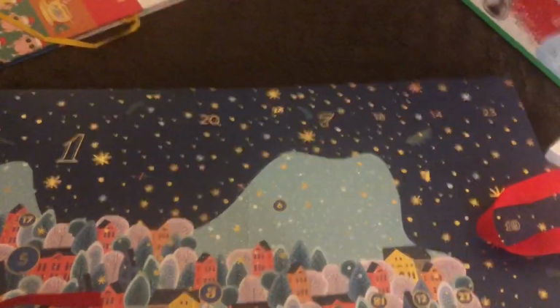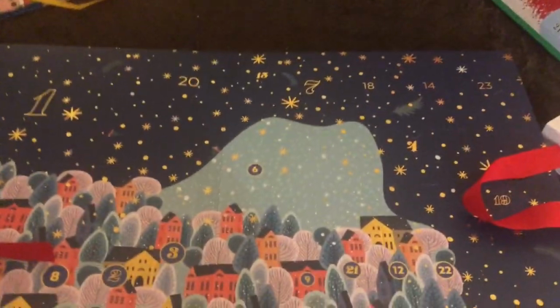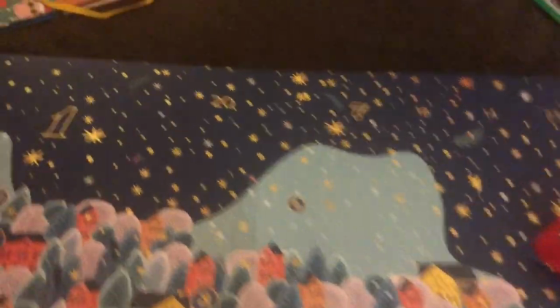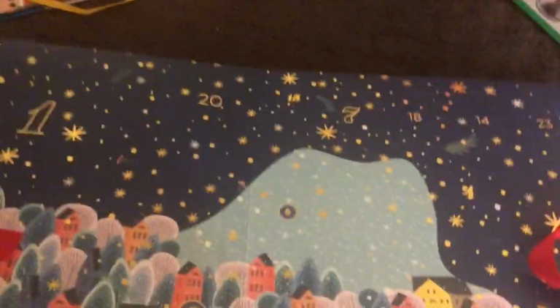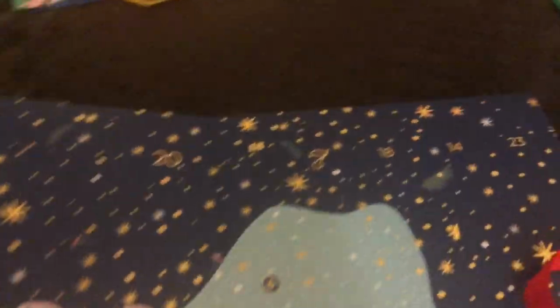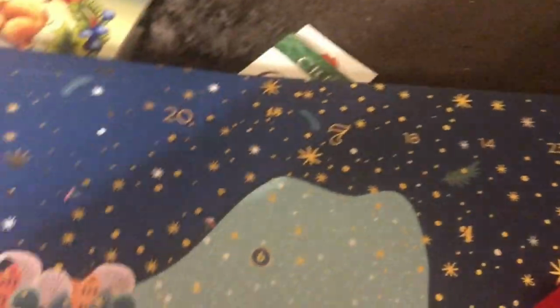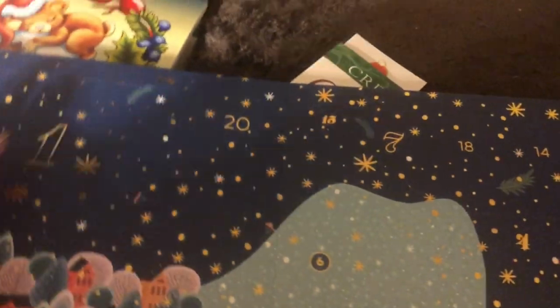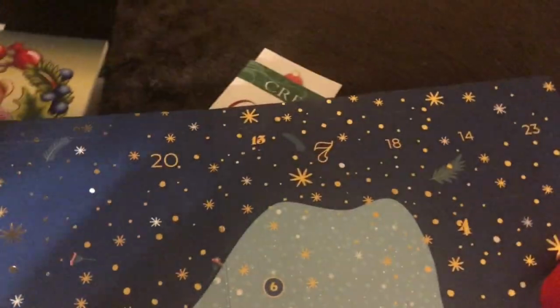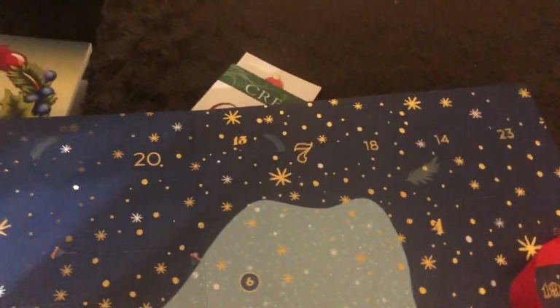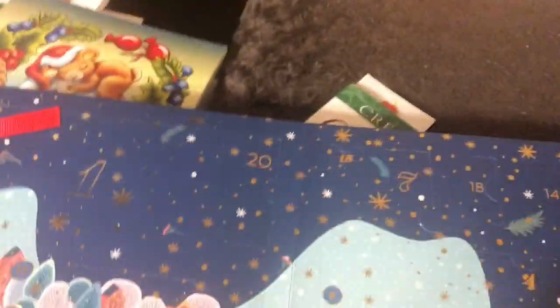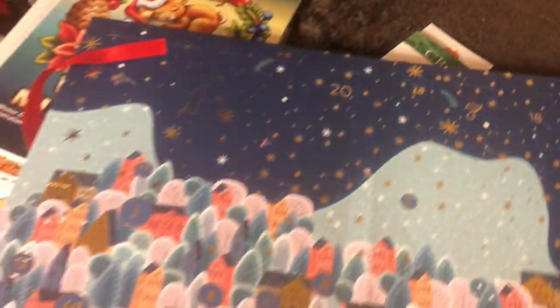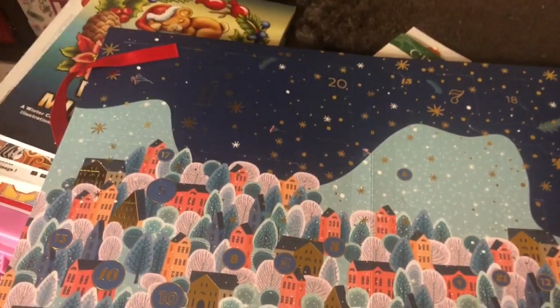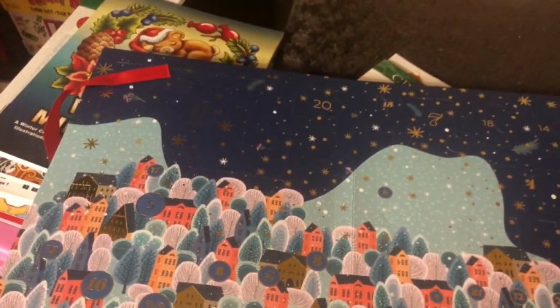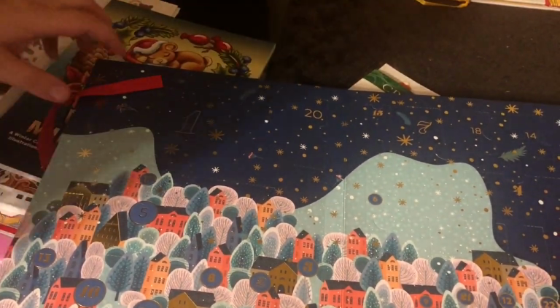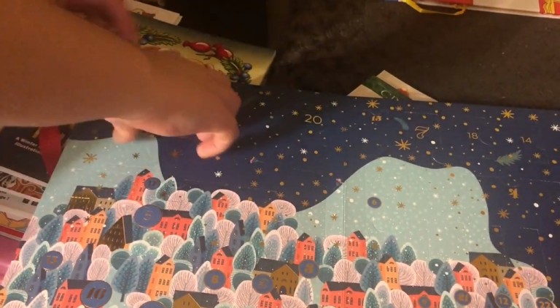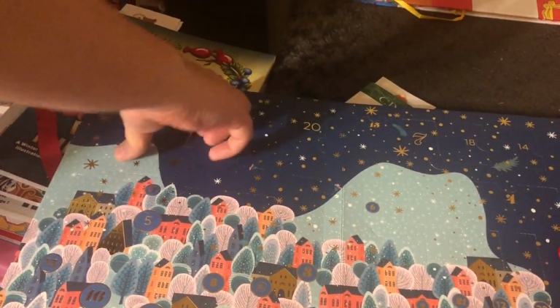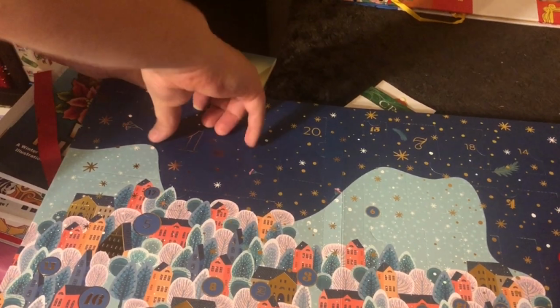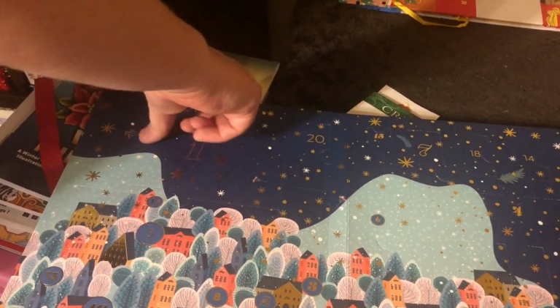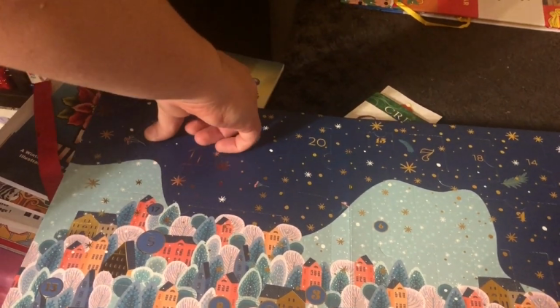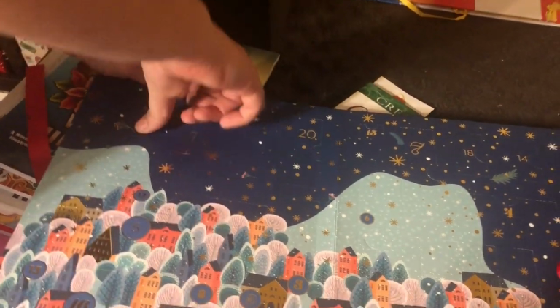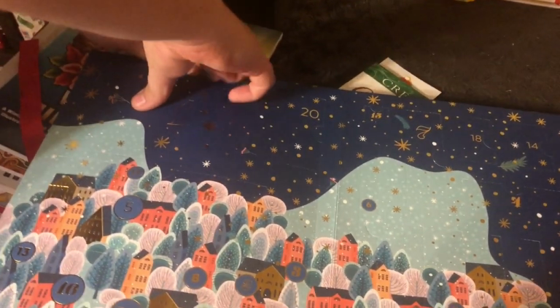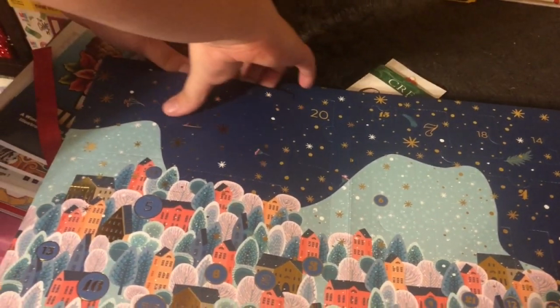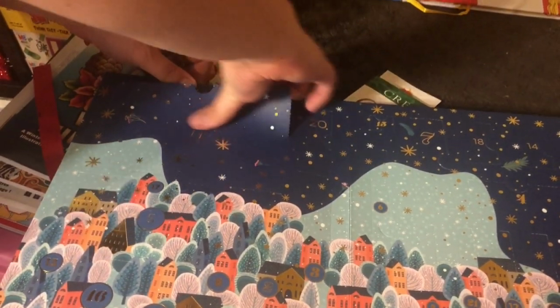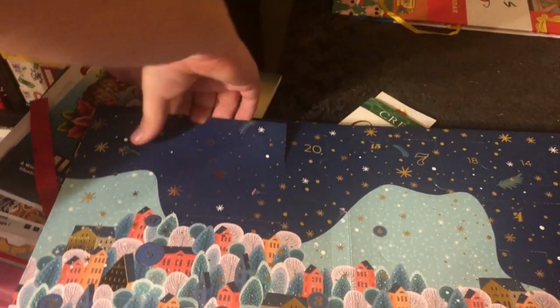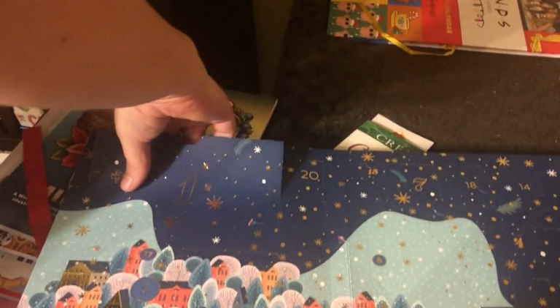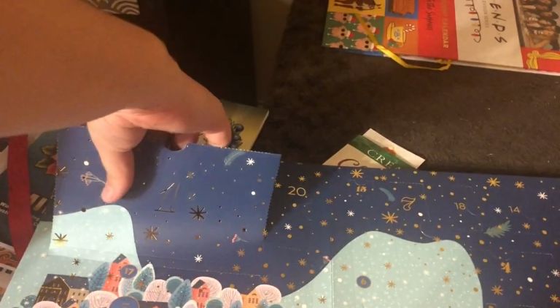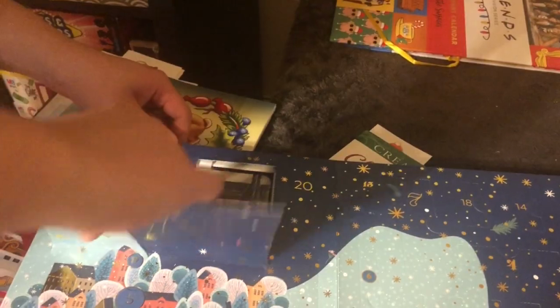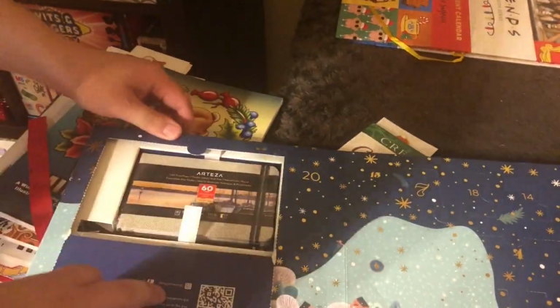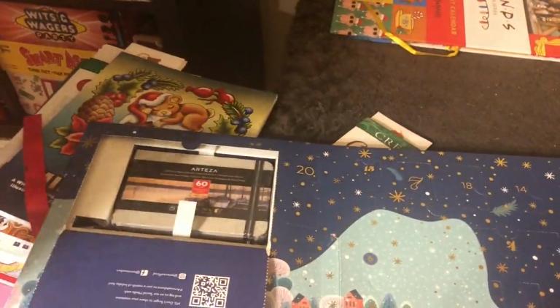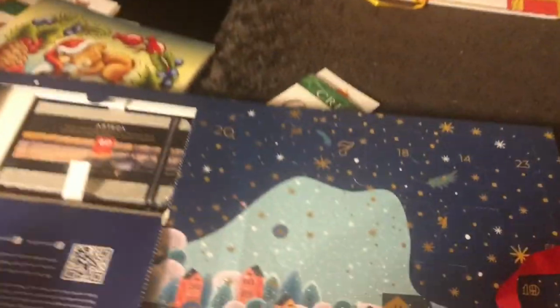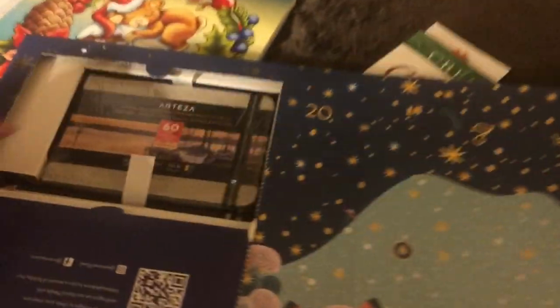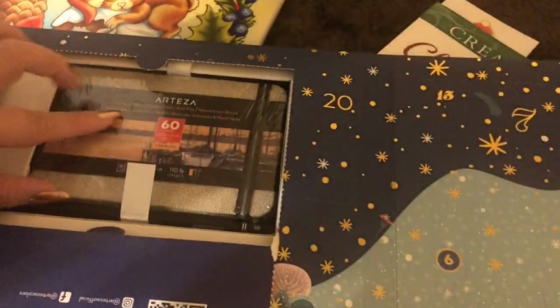But I'm going to do my Arteza one right now. I'm so excited. Number one is this big boy. How do I get it out? Oh, I just painted my nails - they're still wet. Be careful. Don't rip poorly.